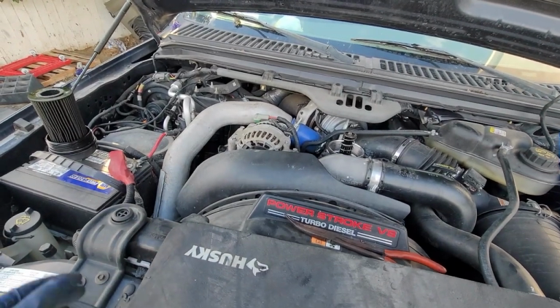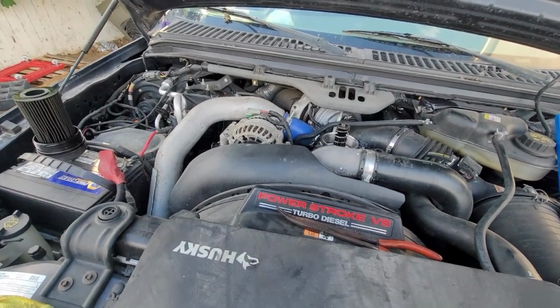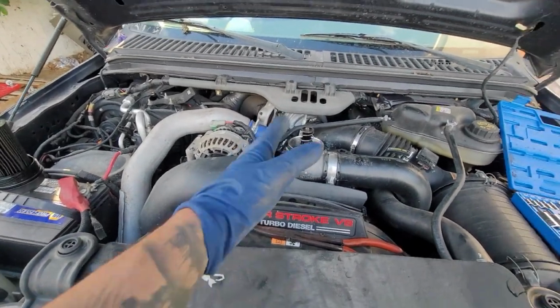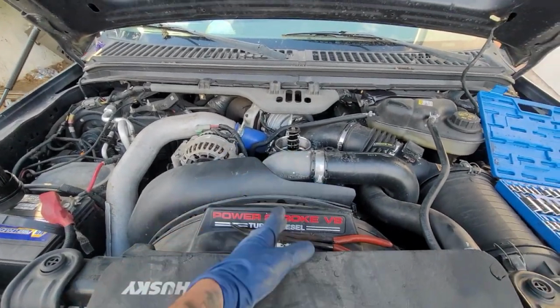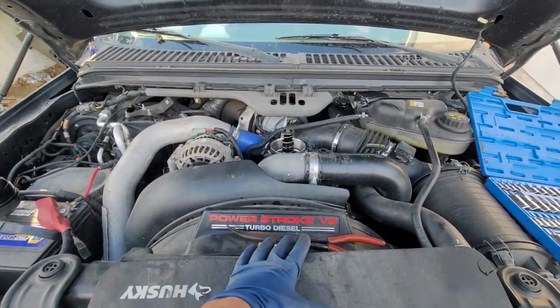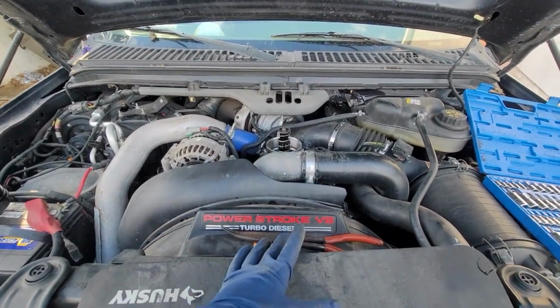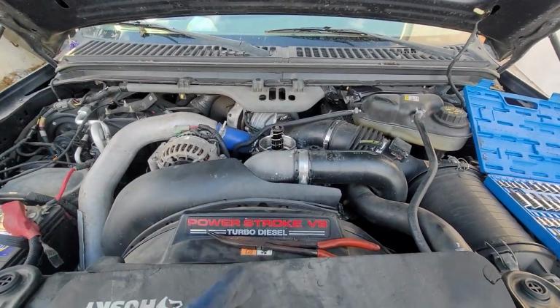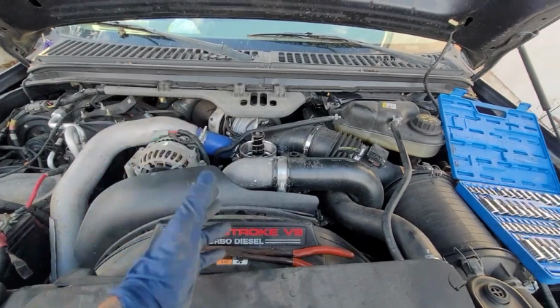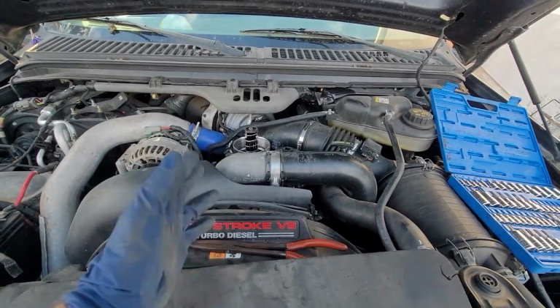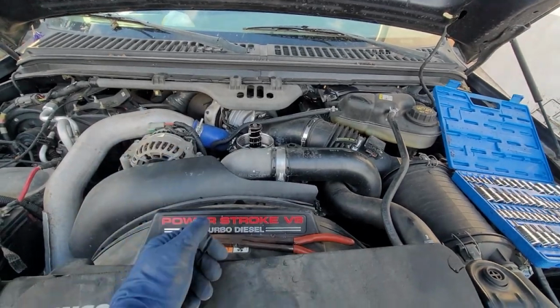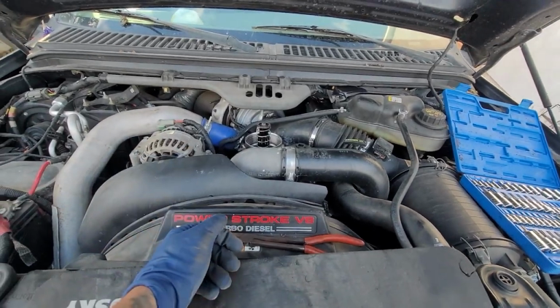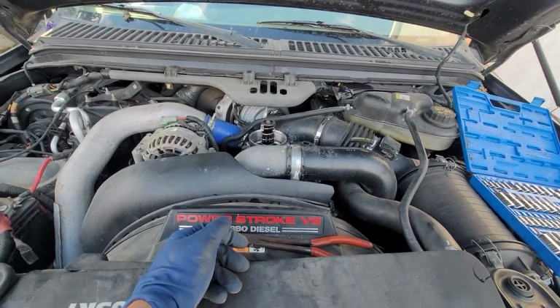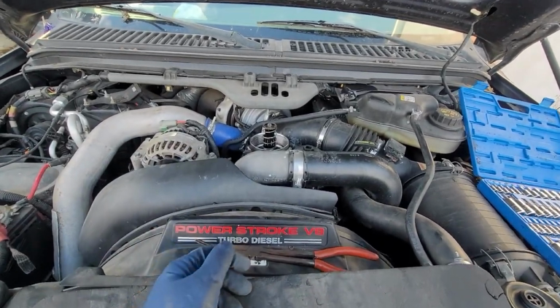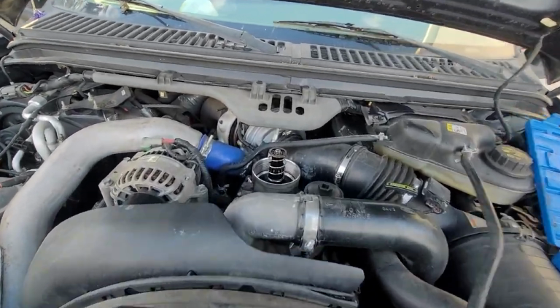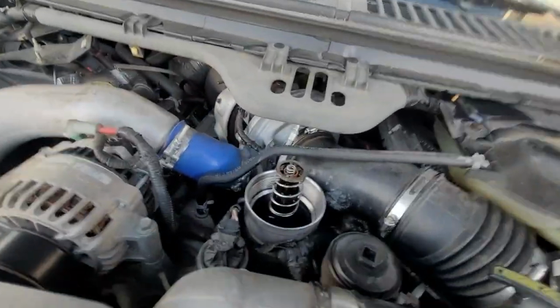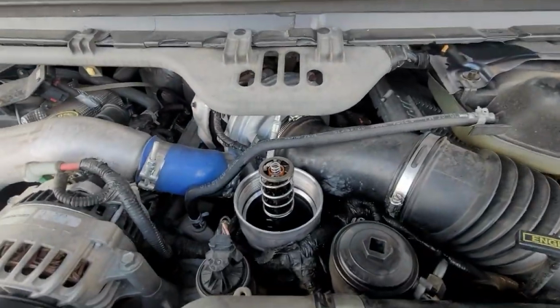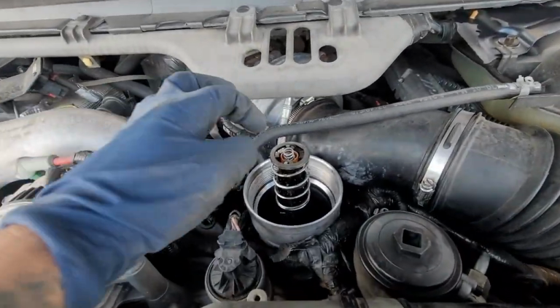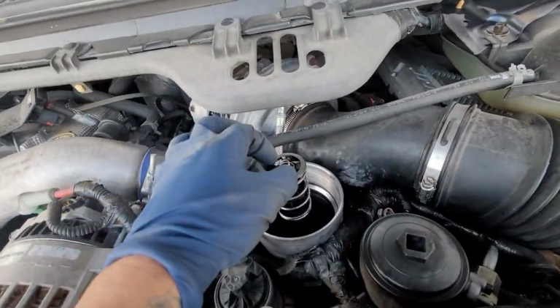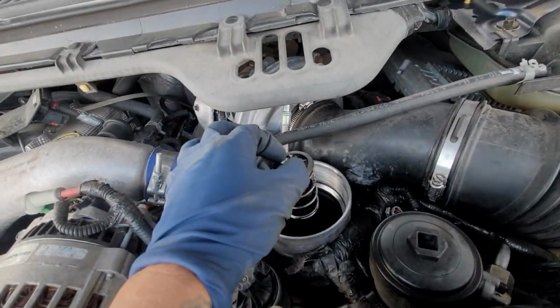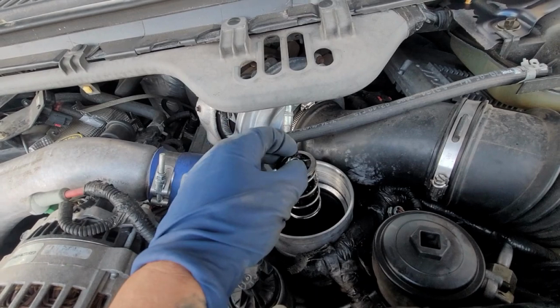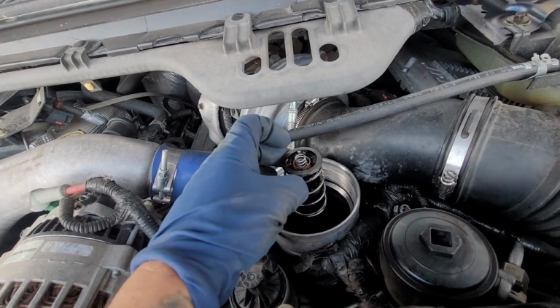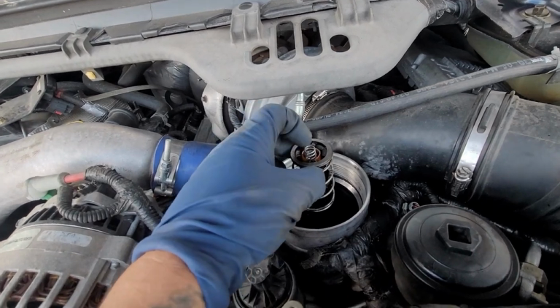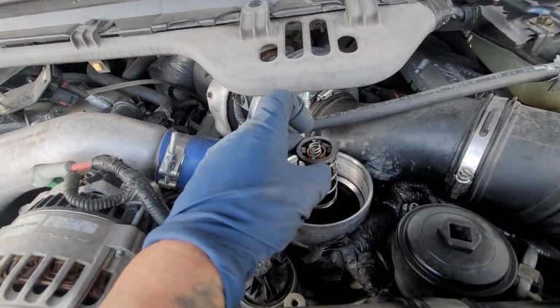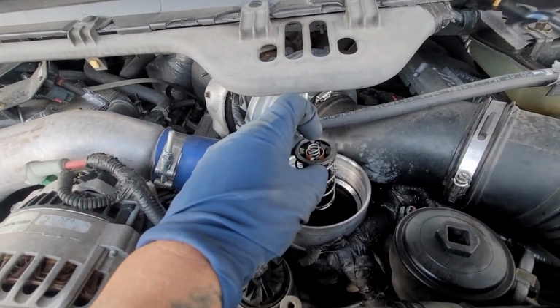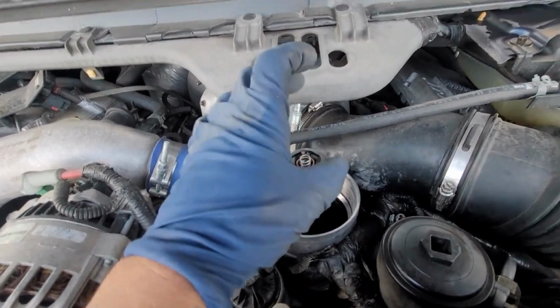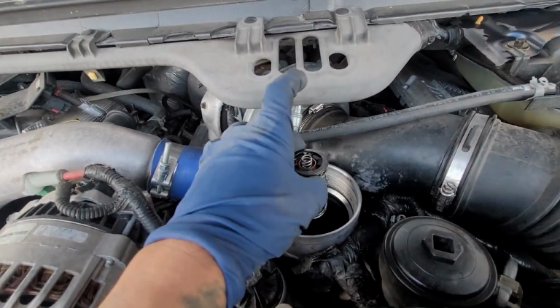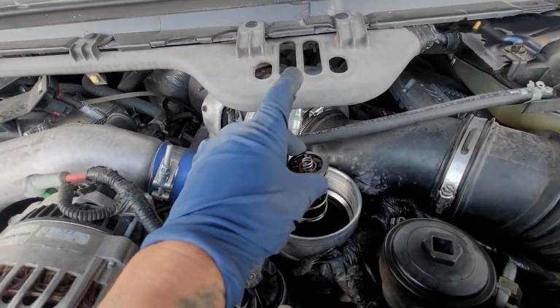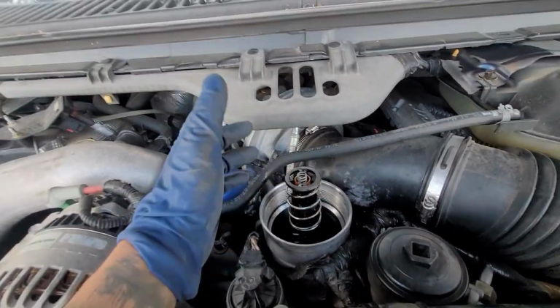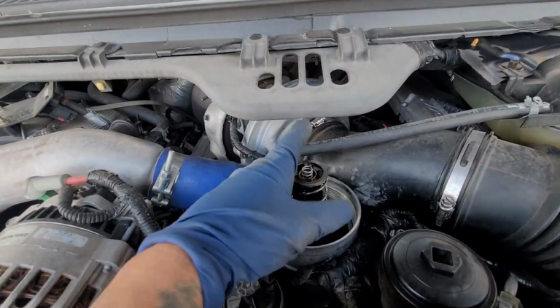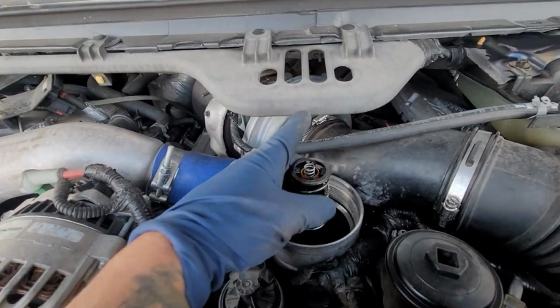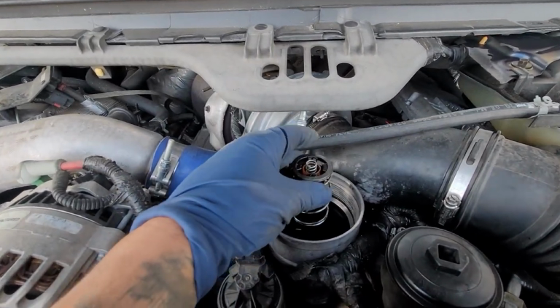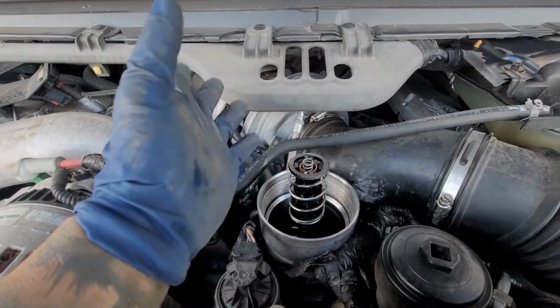You have to use the OEM Motorcraft filter because there are these little notches that are in here and that goes in there. So this unit is destroyed and I'm going to be showing you in this video how to replace this unit.